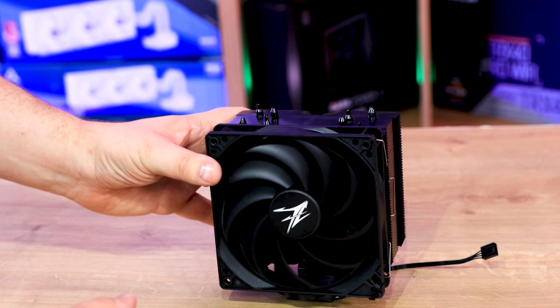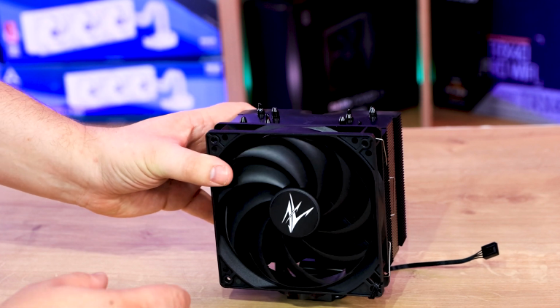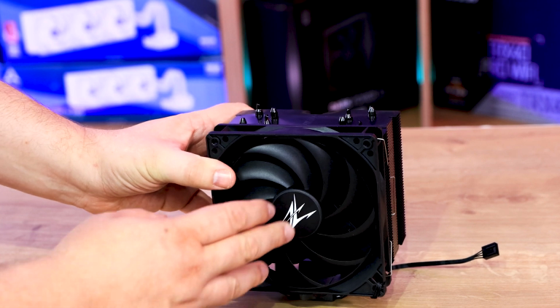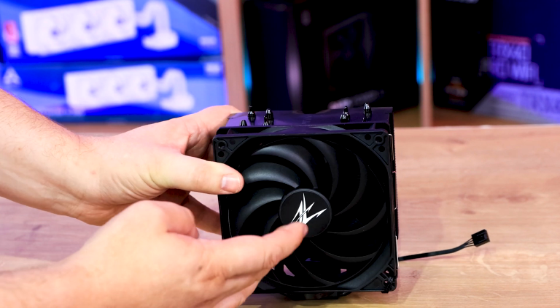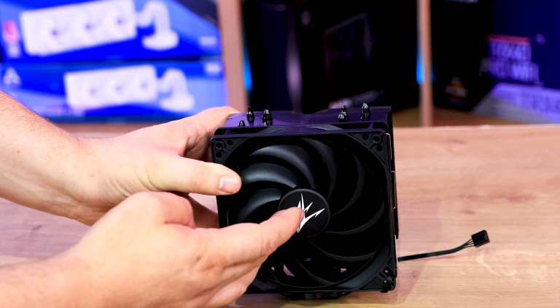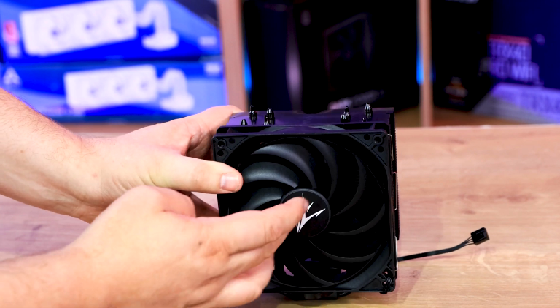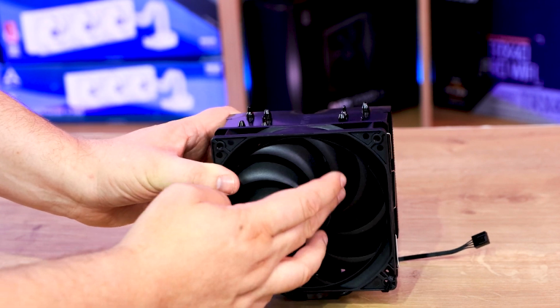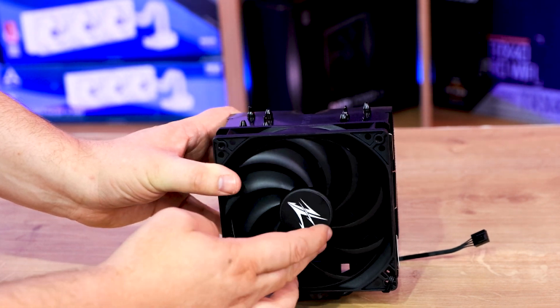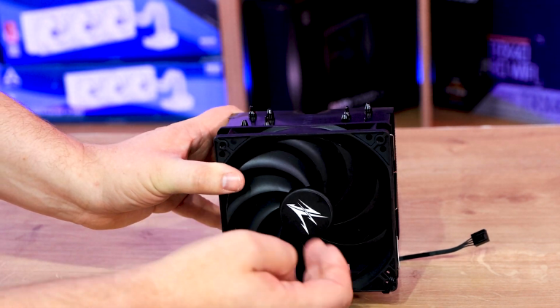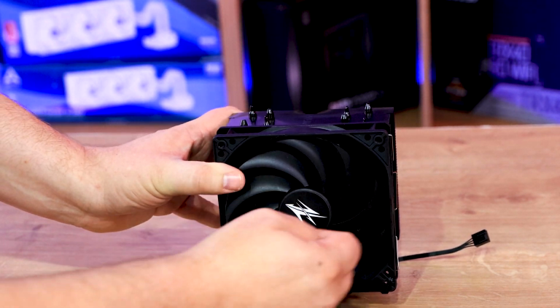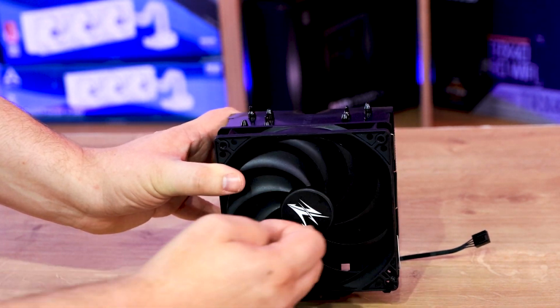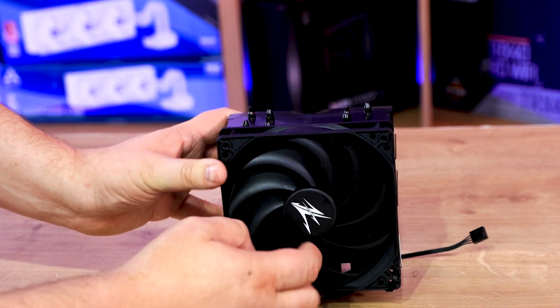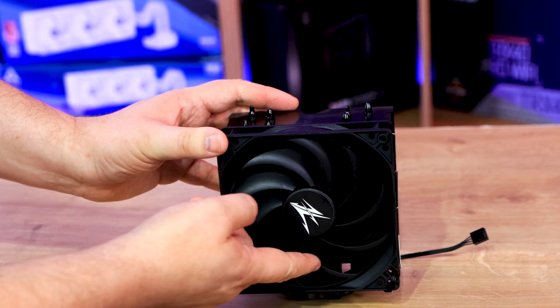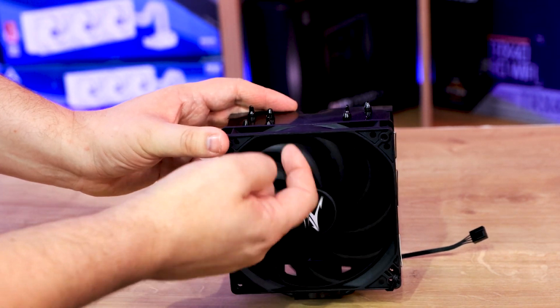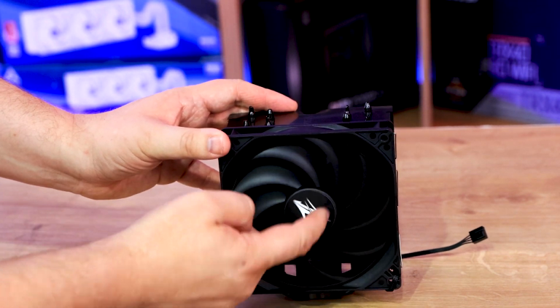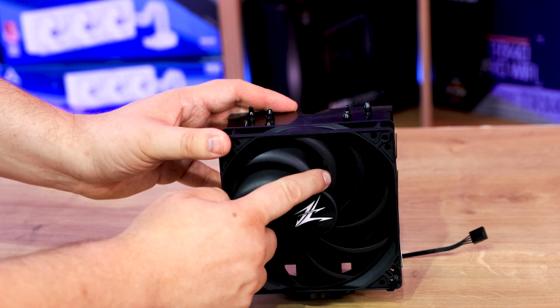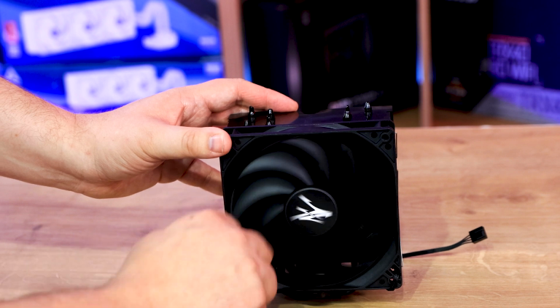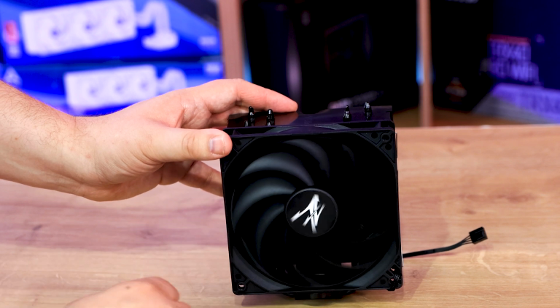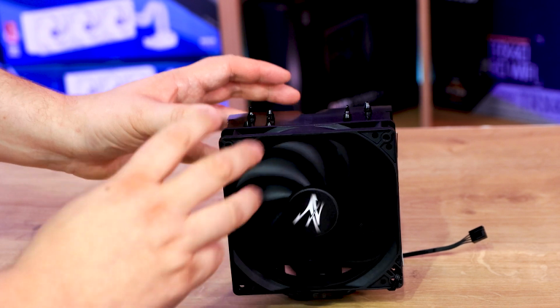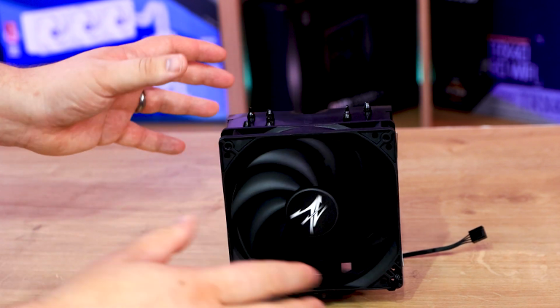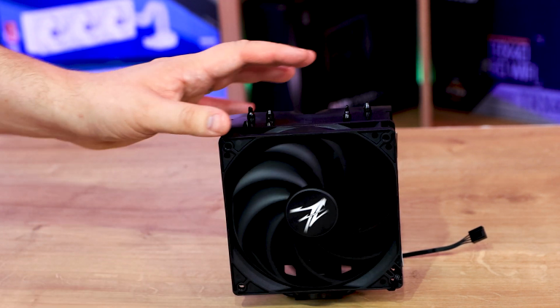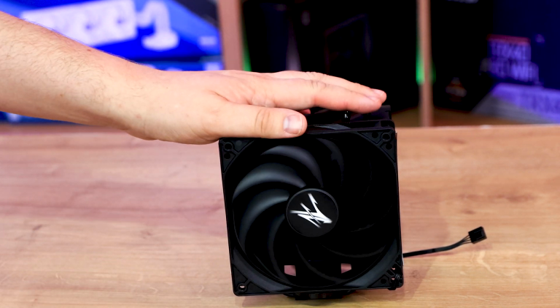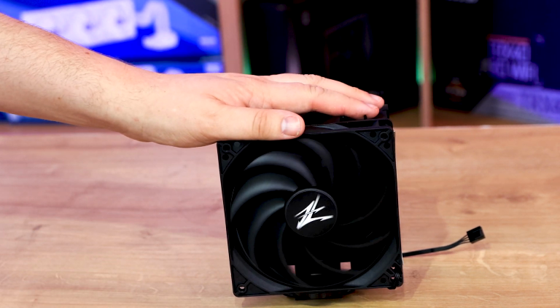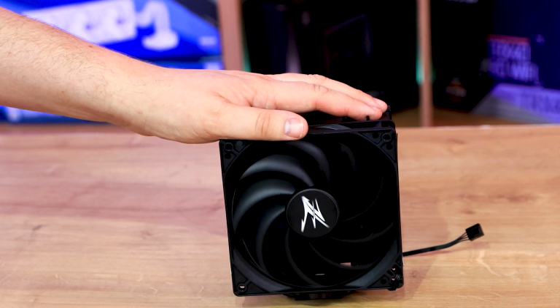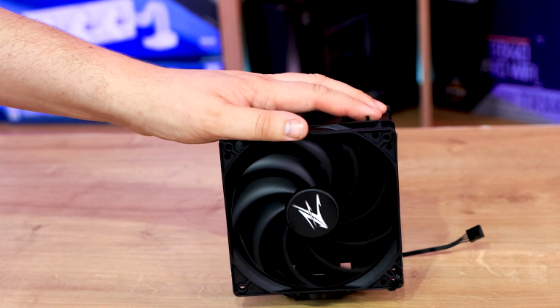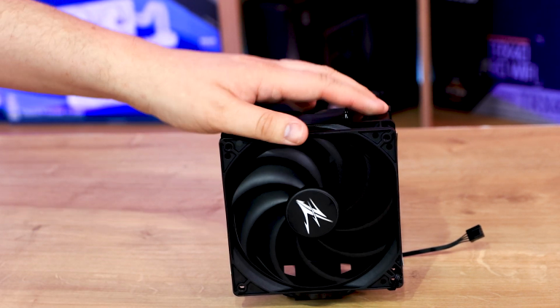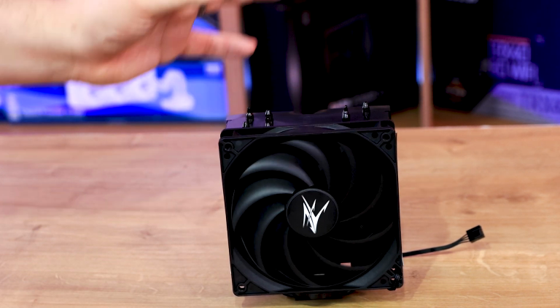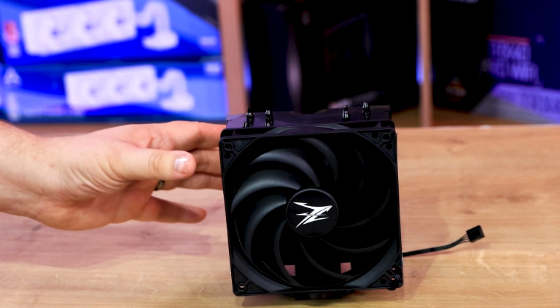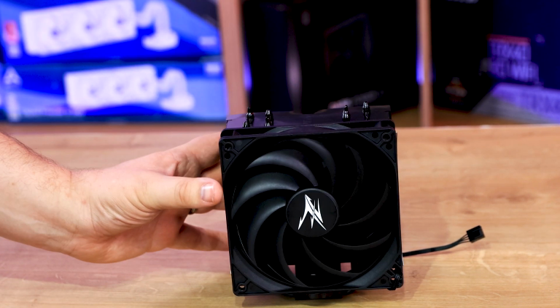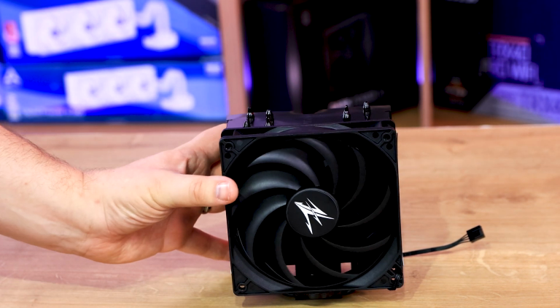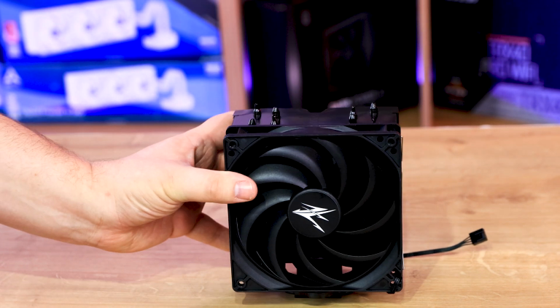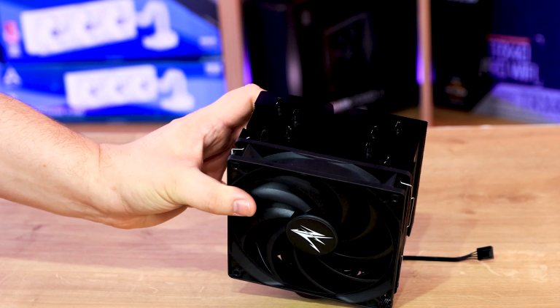If we look at the actual fan itself, it's got nine blades with a sweeping design, so that should be pretty good — pretty smooth and pretty quiet, hopefully.